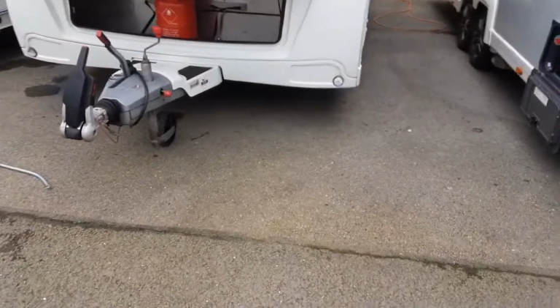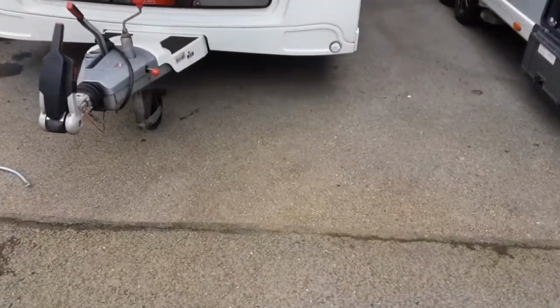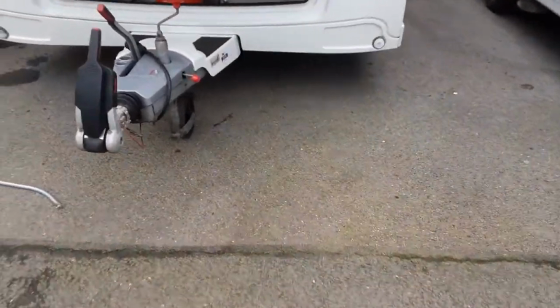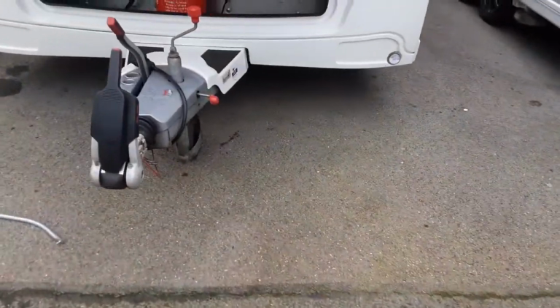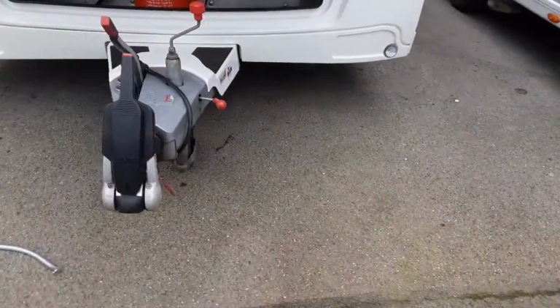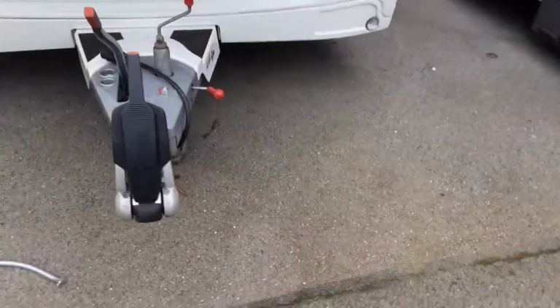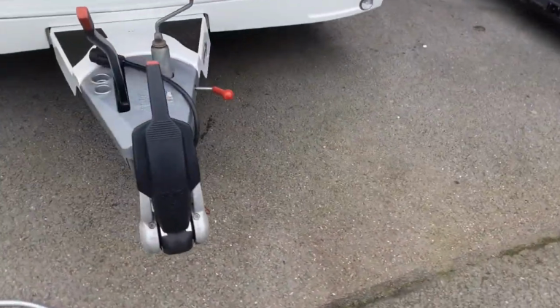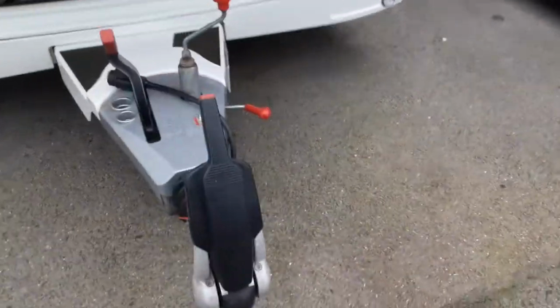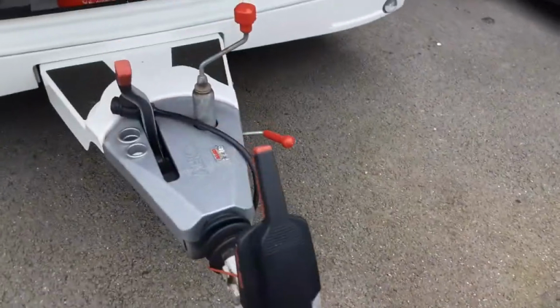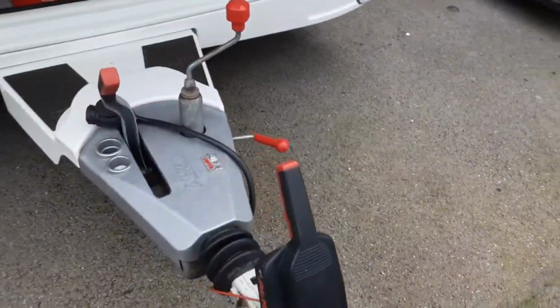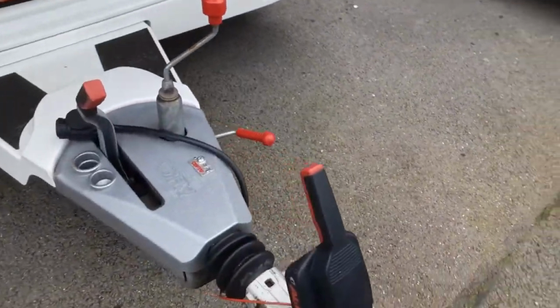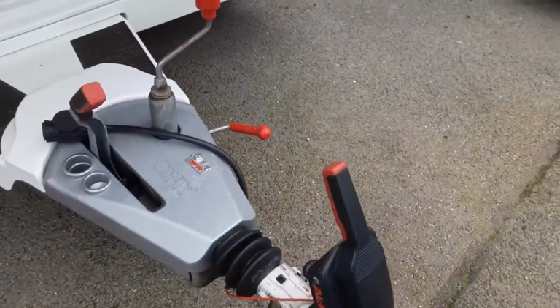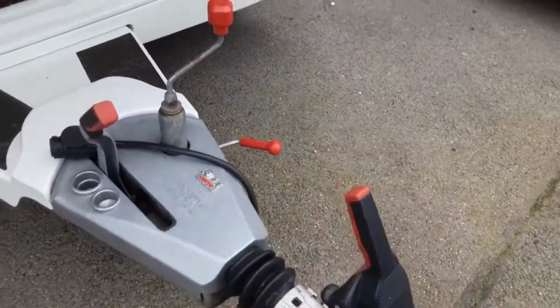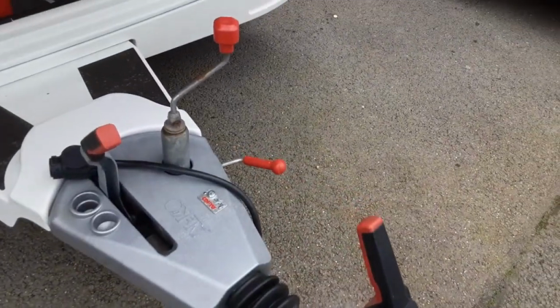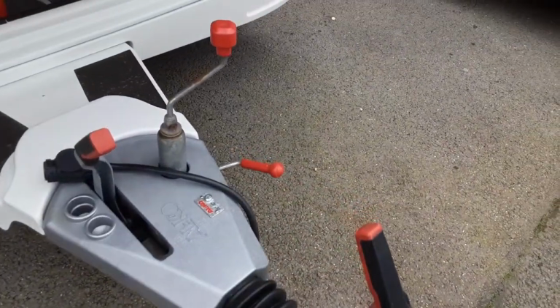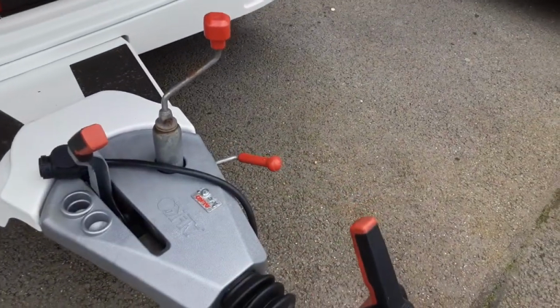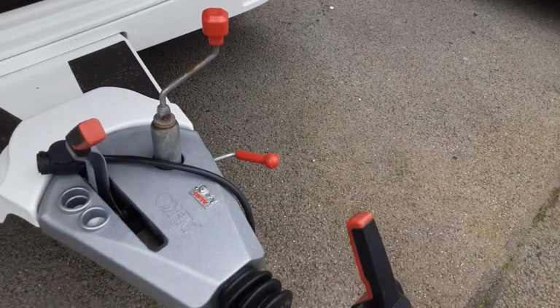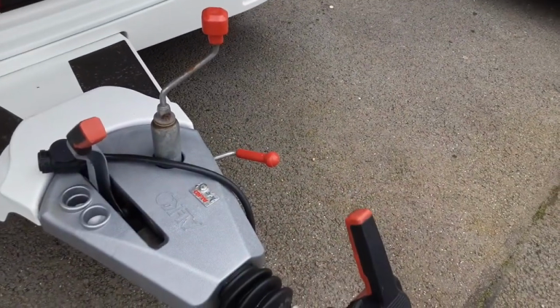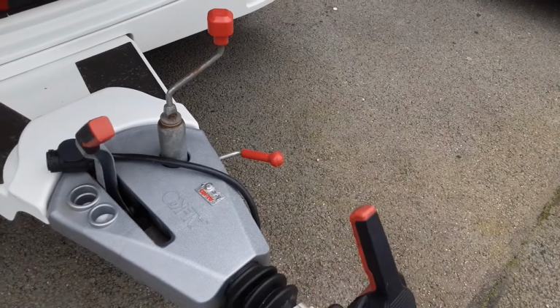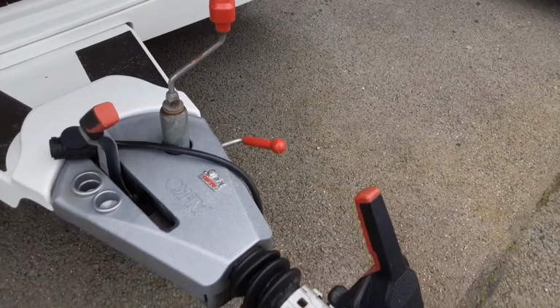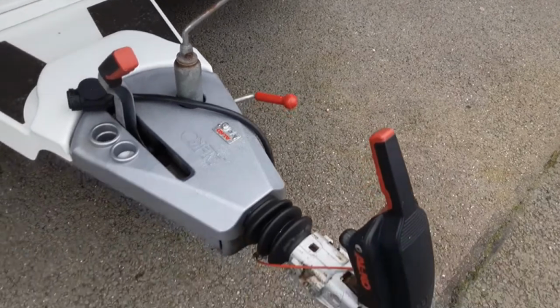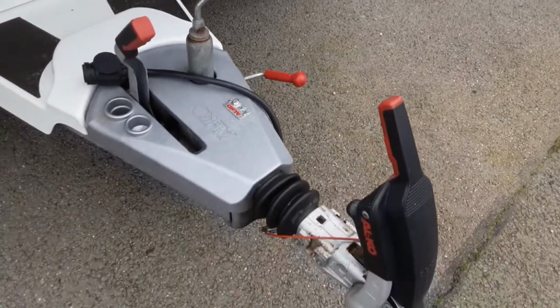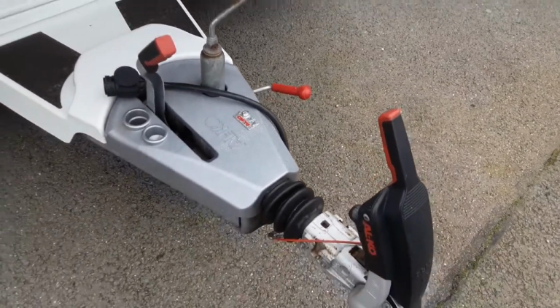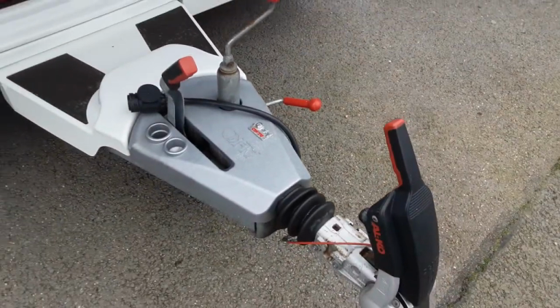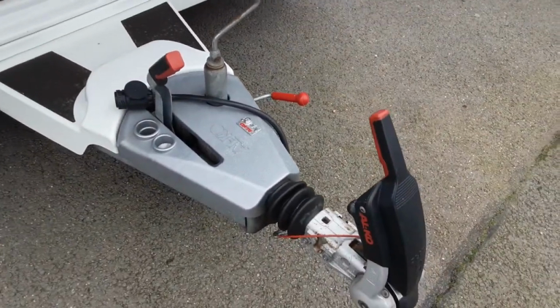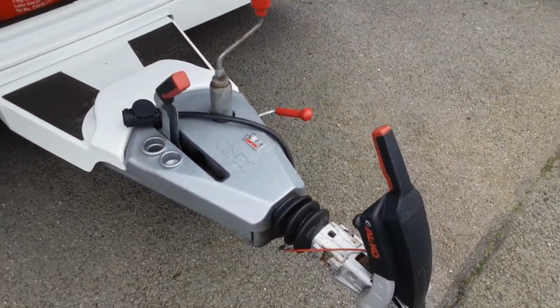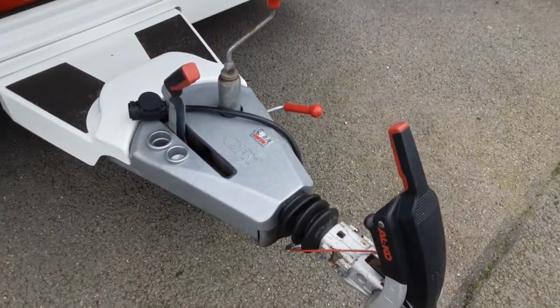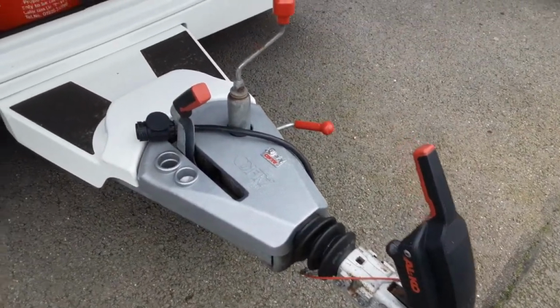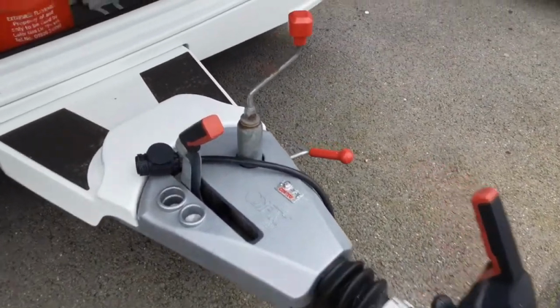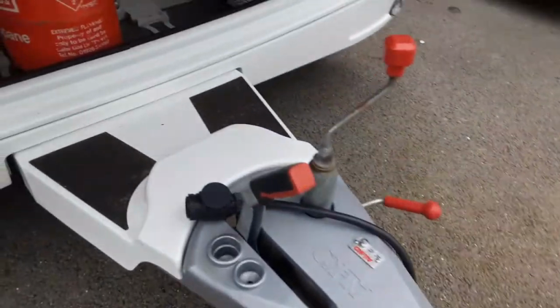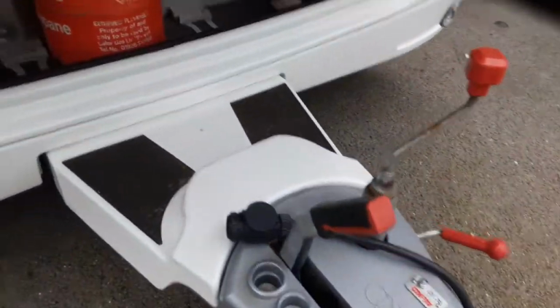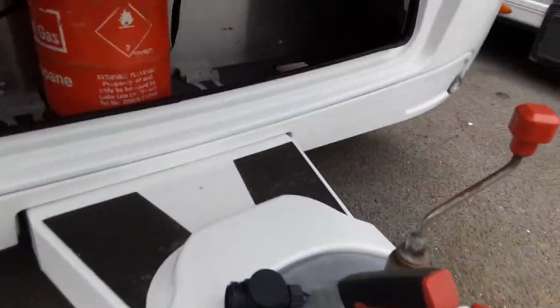At the front of the van you've got your hitch, jockey wheel, and power lead to the car. That will be demonstrated in a separate video — I'll have a generic video for all the vans on that side of things.